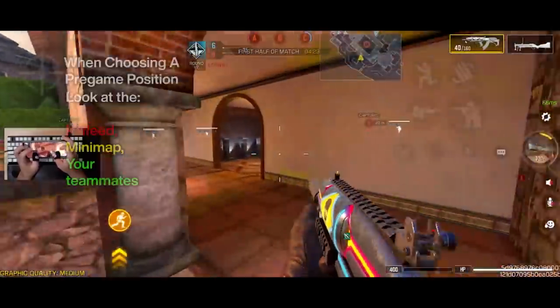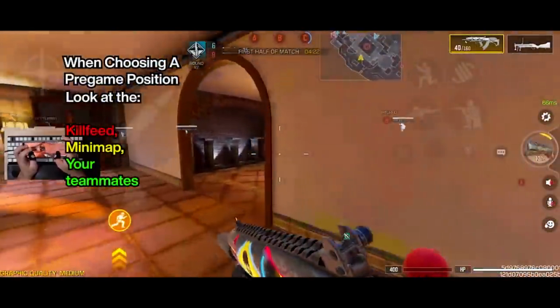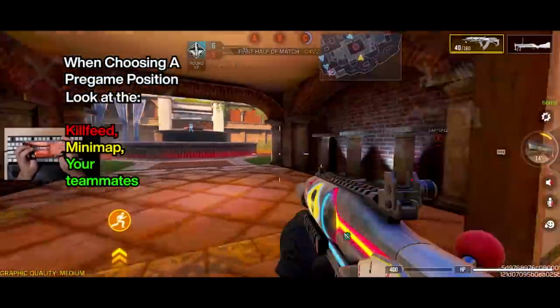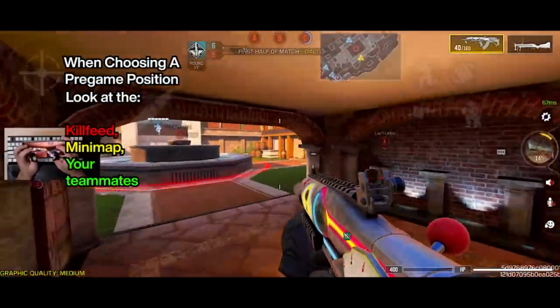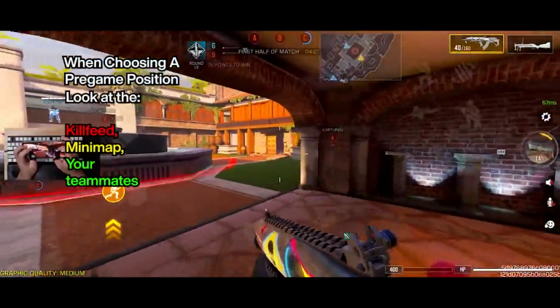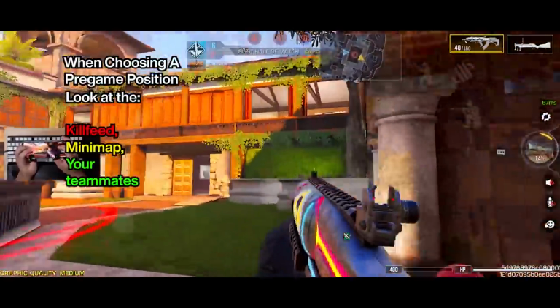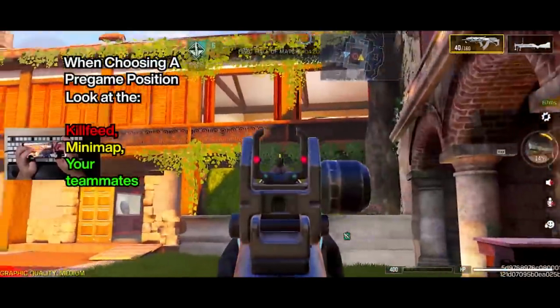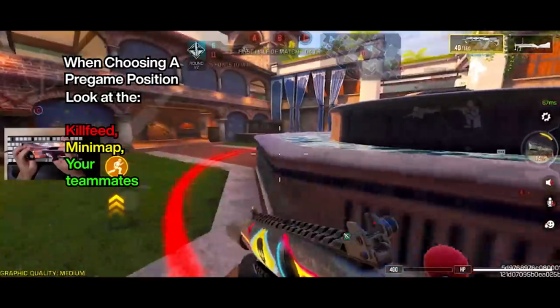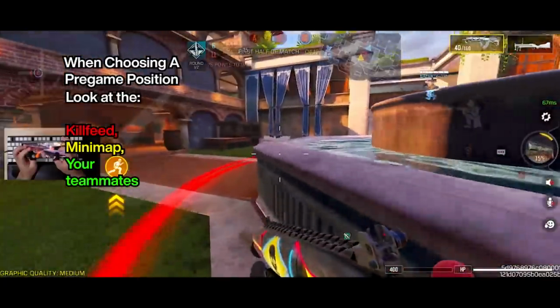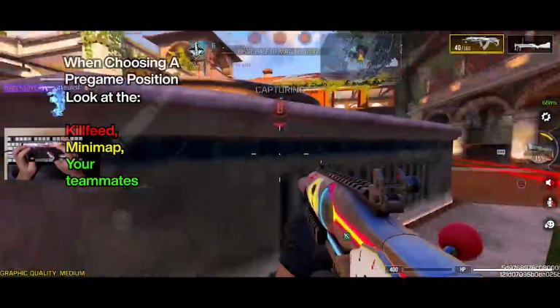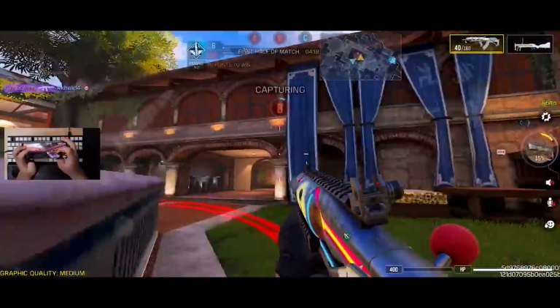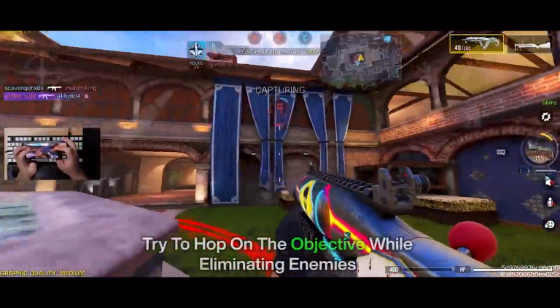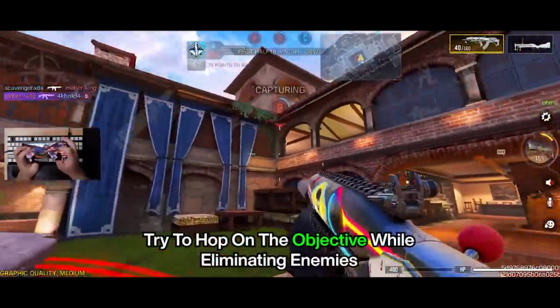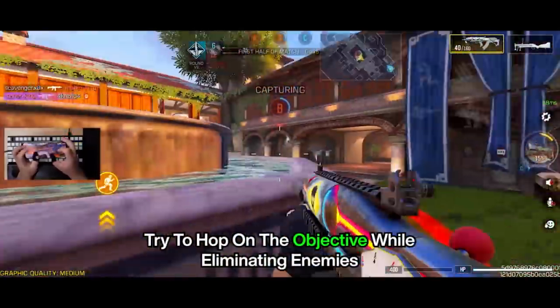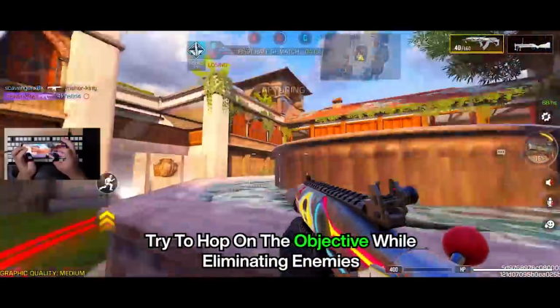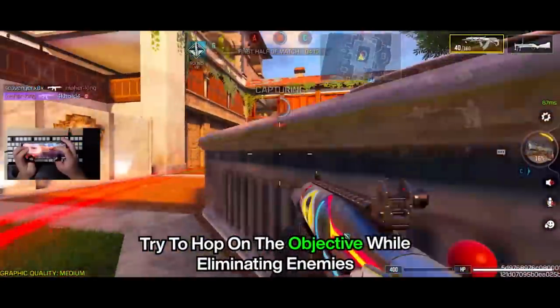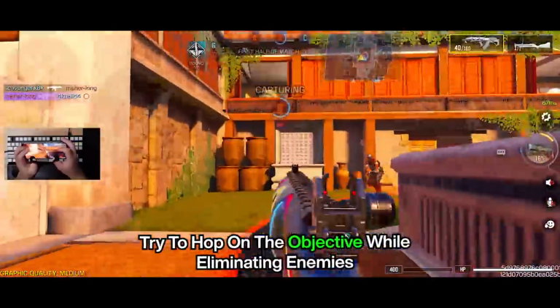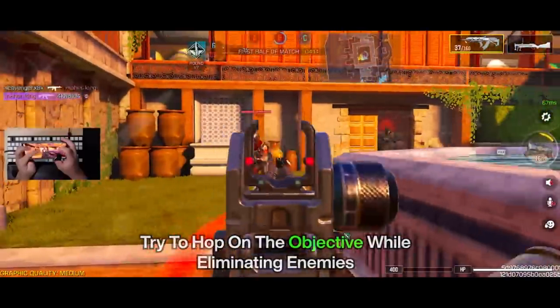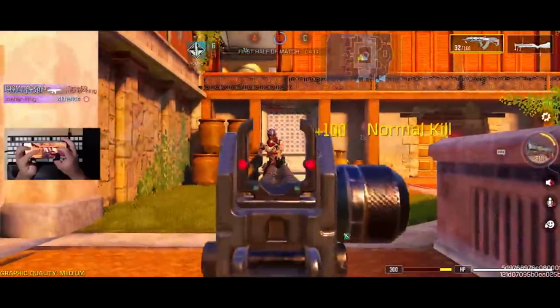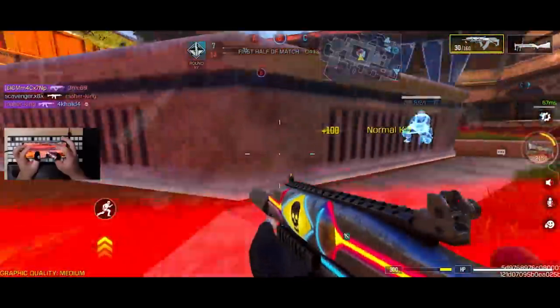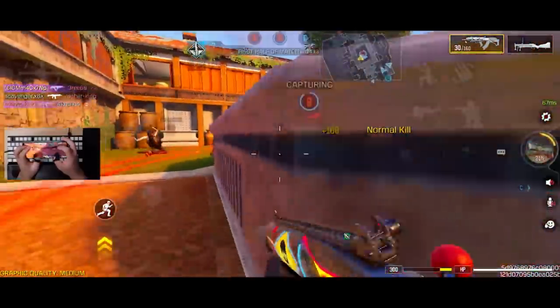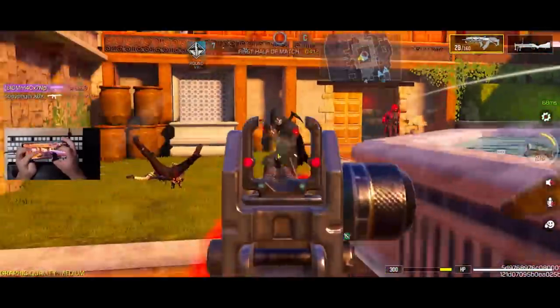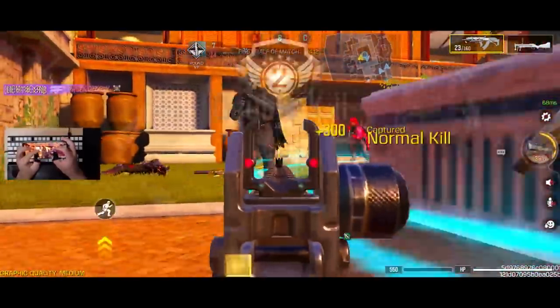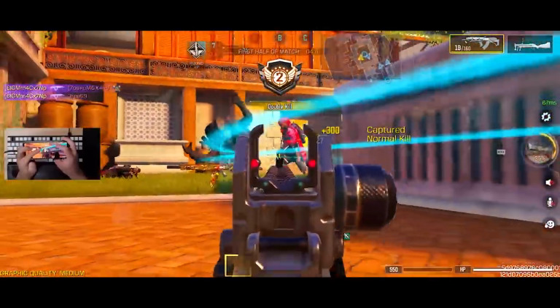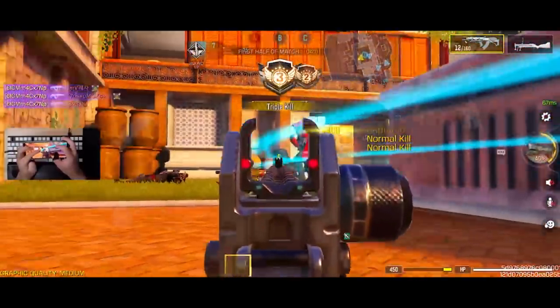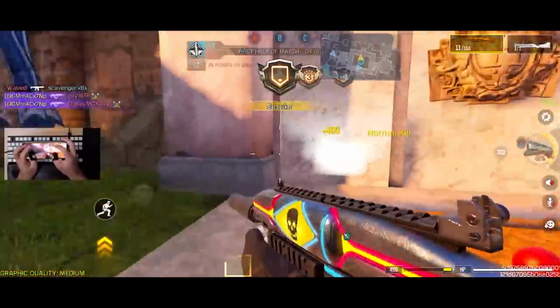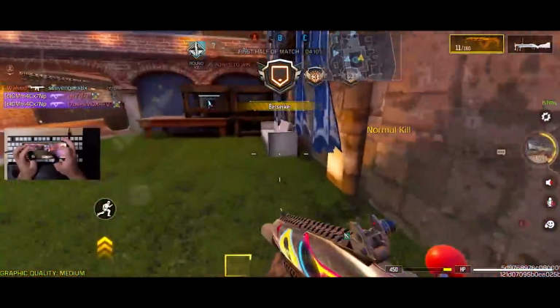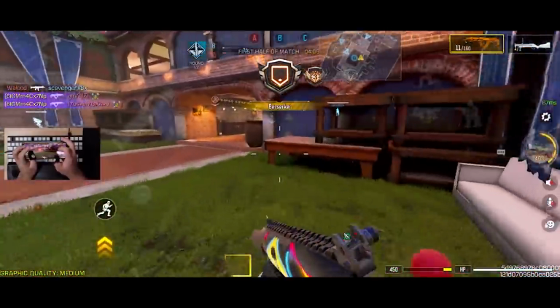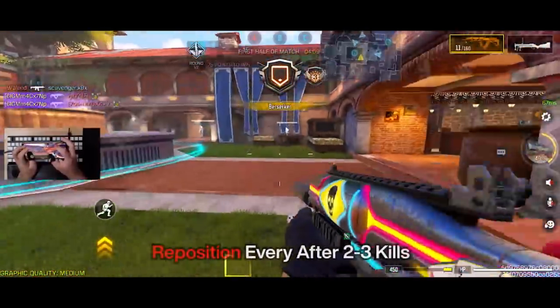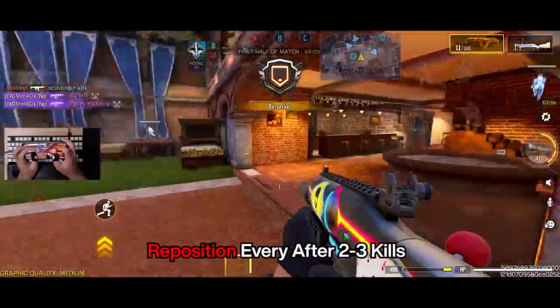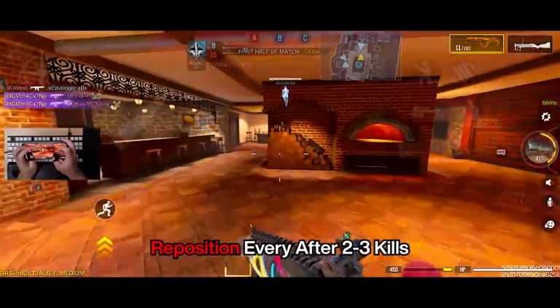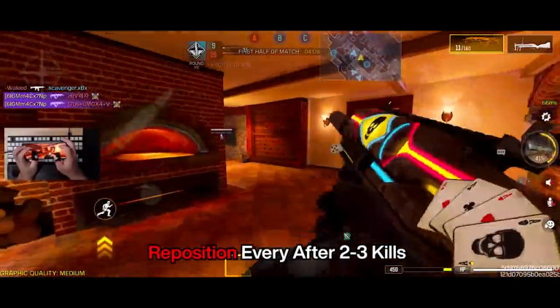Based on the kill feed, the minimap, and your teammates, we're going to pick the best position to get three to four kills. One, two, three — we got three. Now we're going to rip a scorestreak and get out of here.